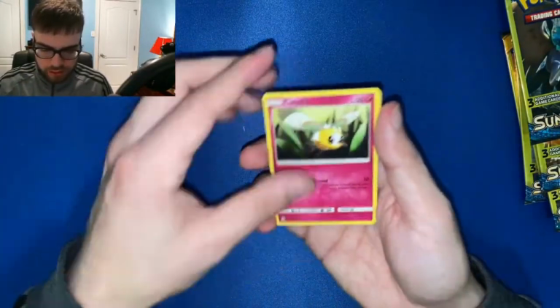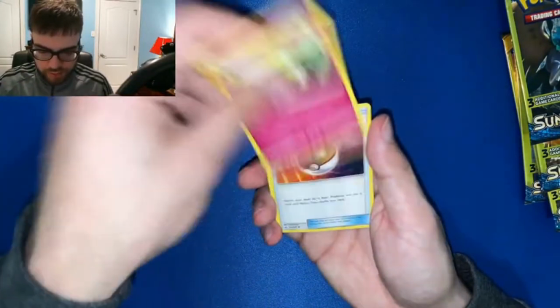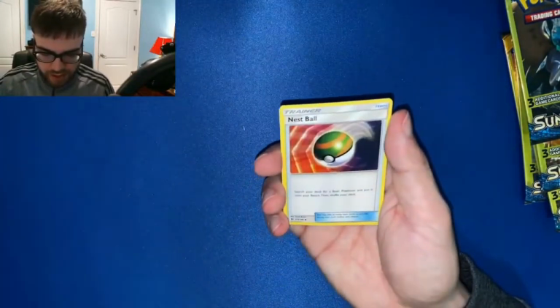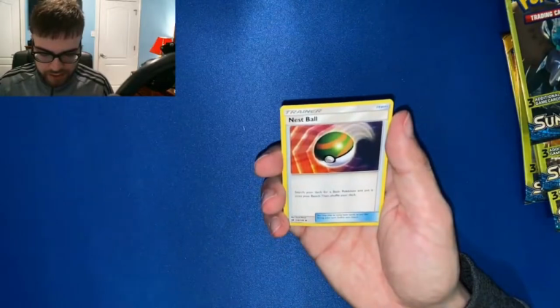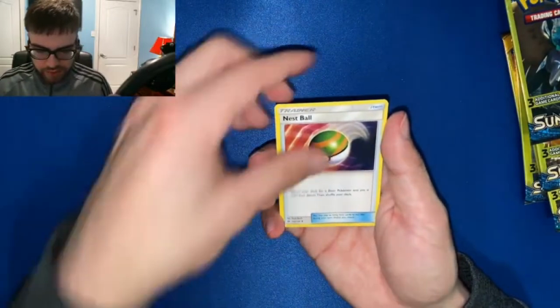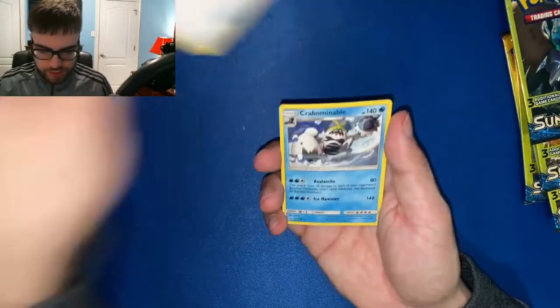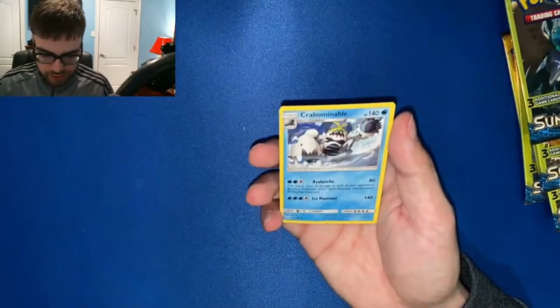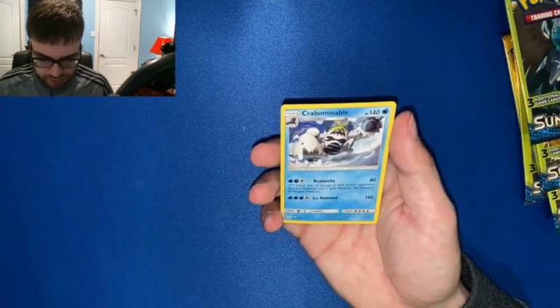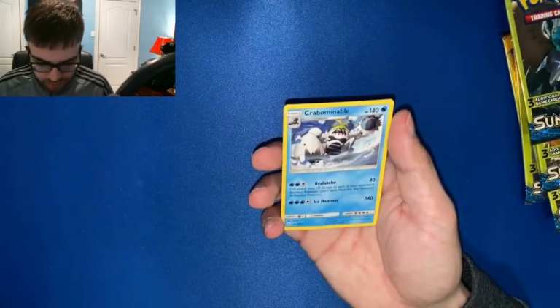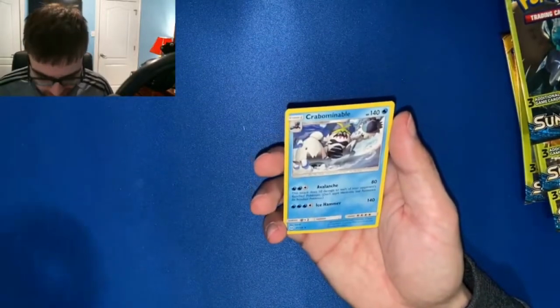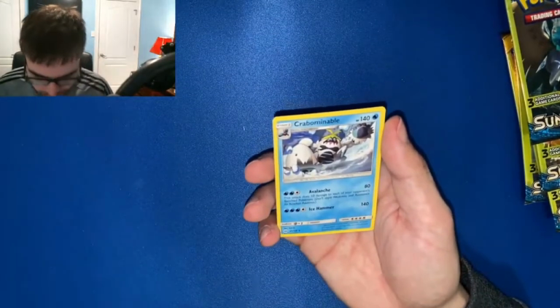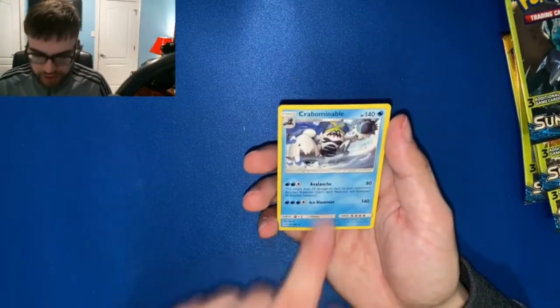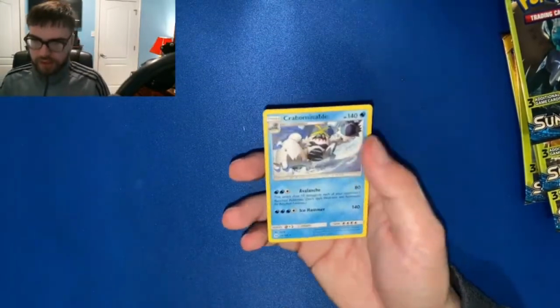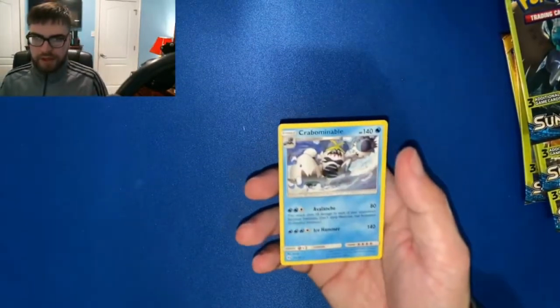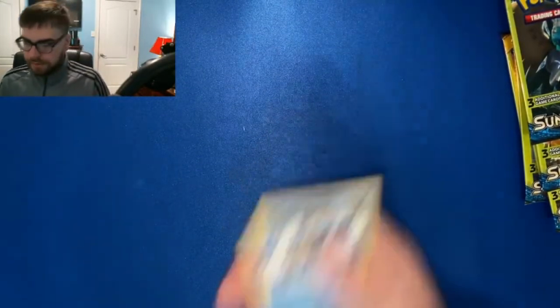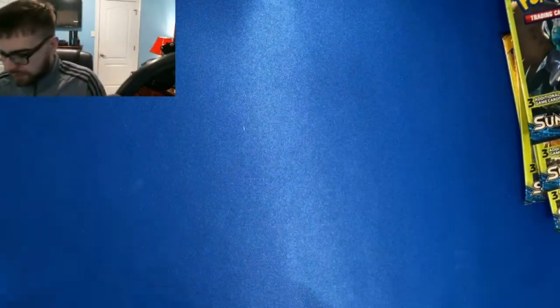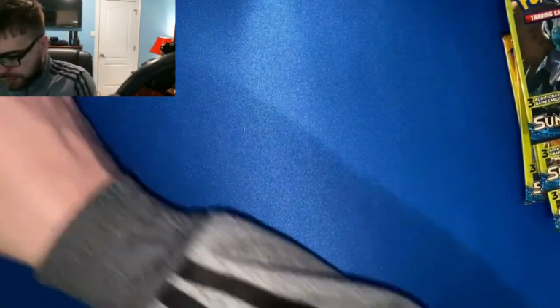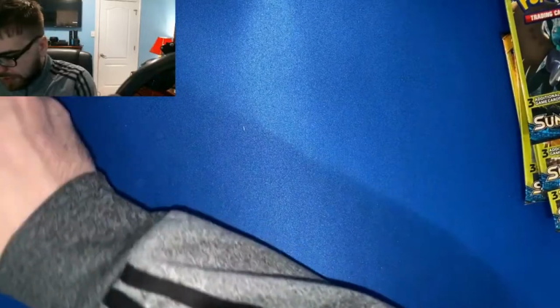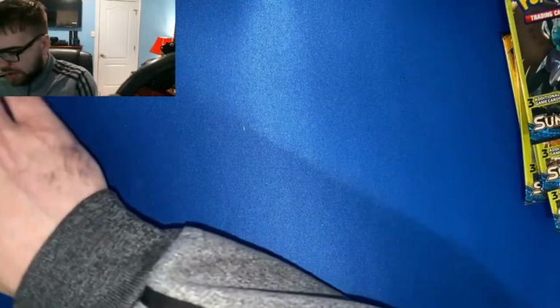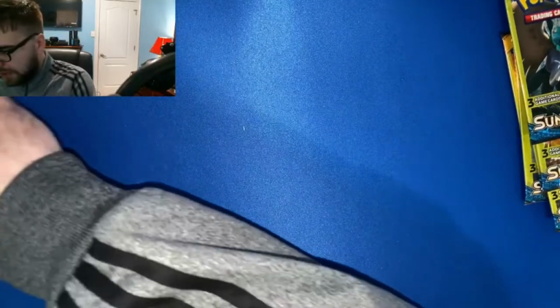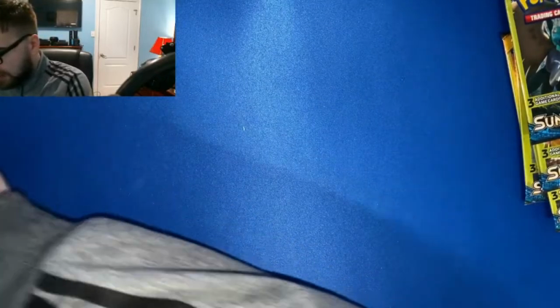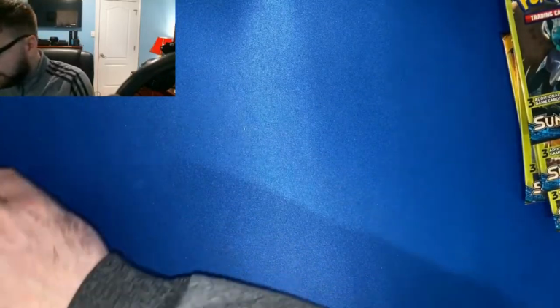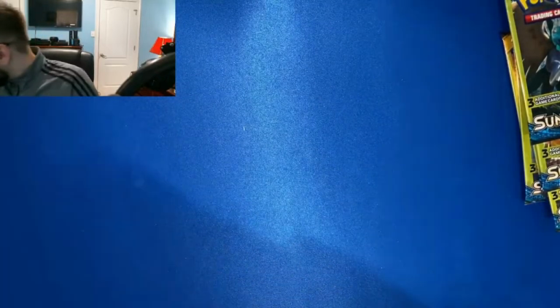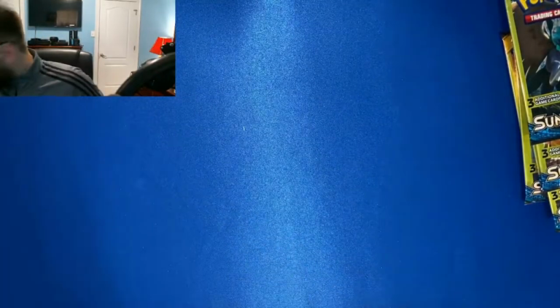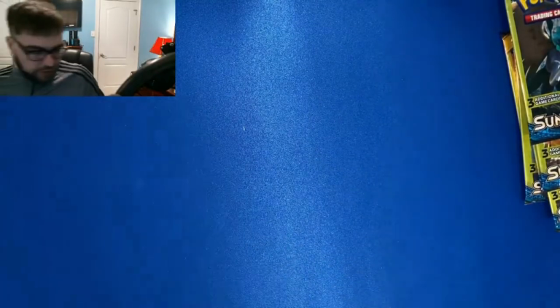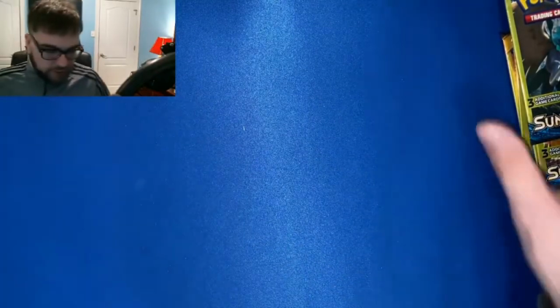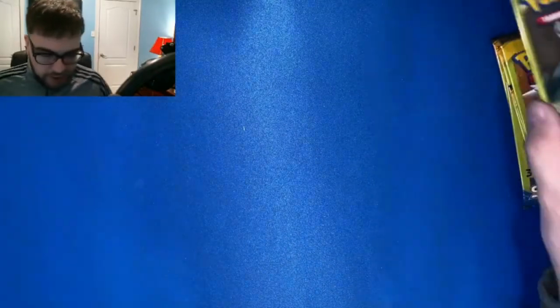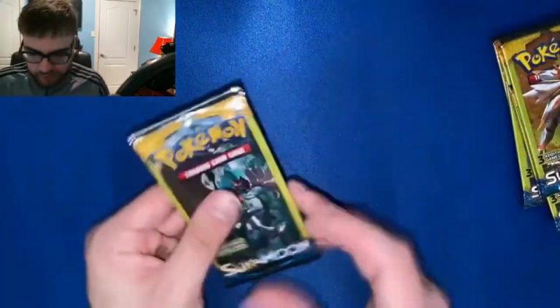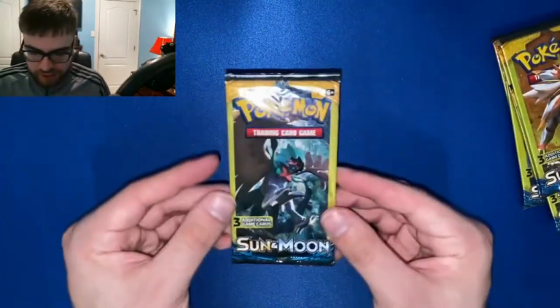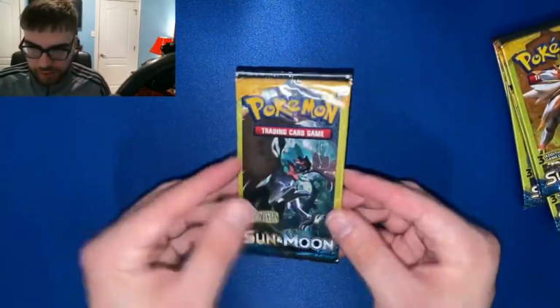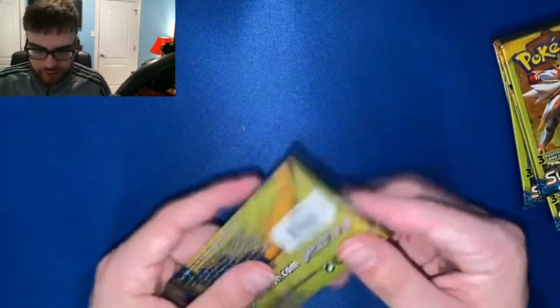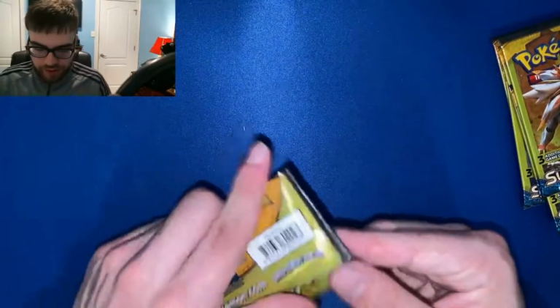Cutiefly, Nest Ball, and a rare Fomantis — that's not bad. We pulled a rare from a one-dollar pack. That's as good as anything else we've gotten in this opening thus far.